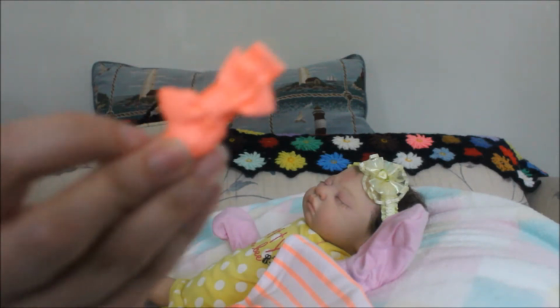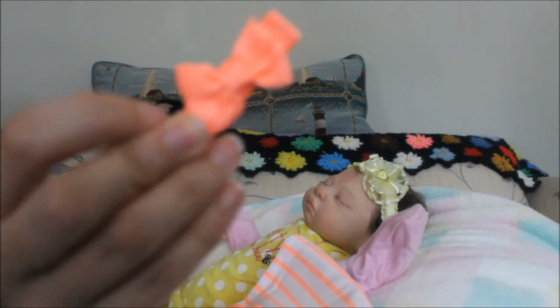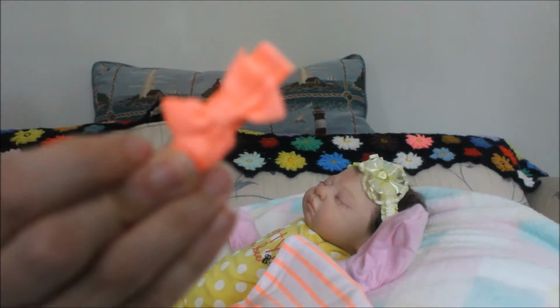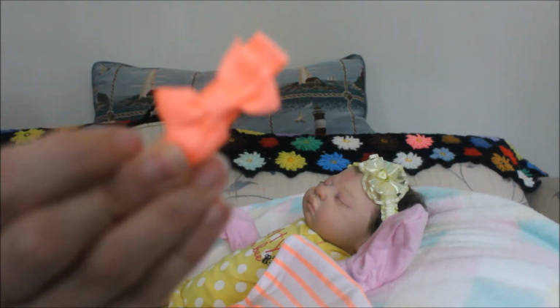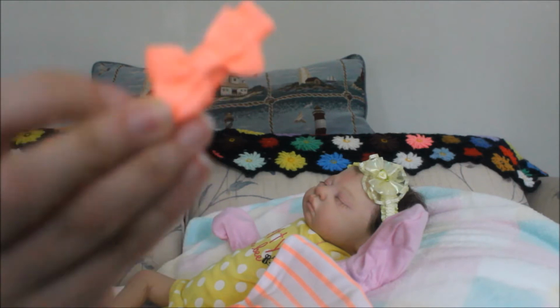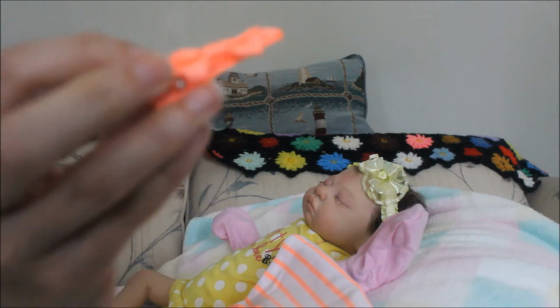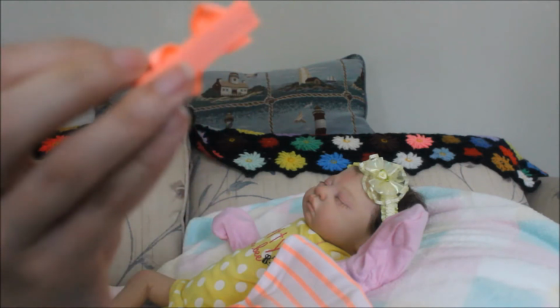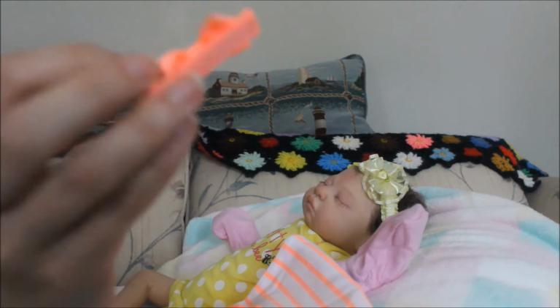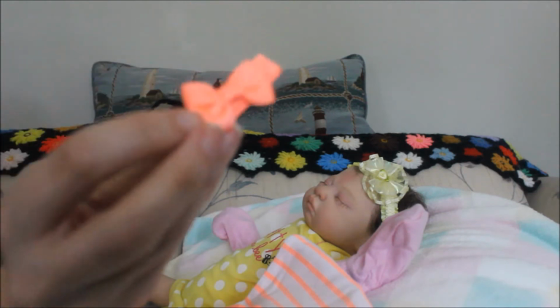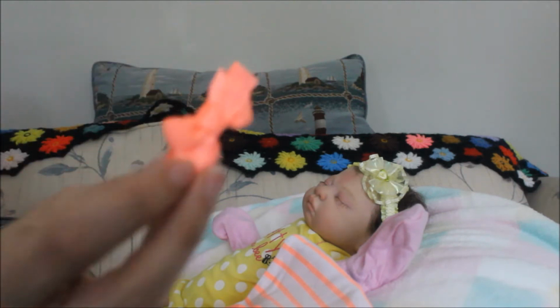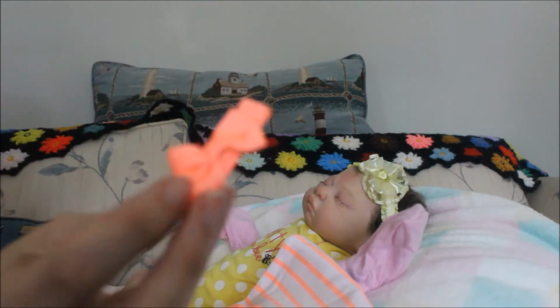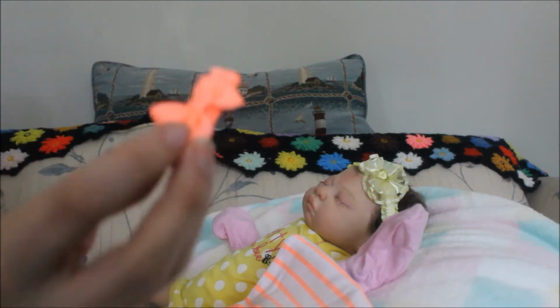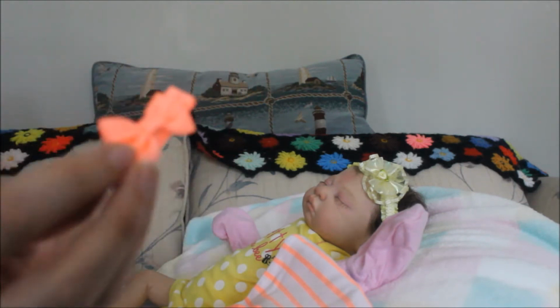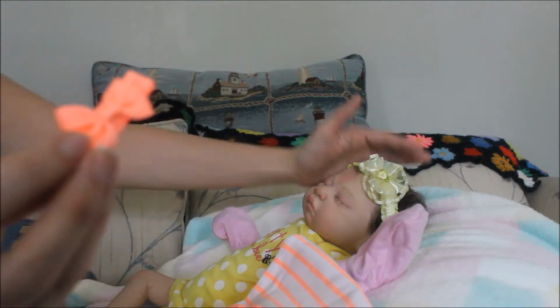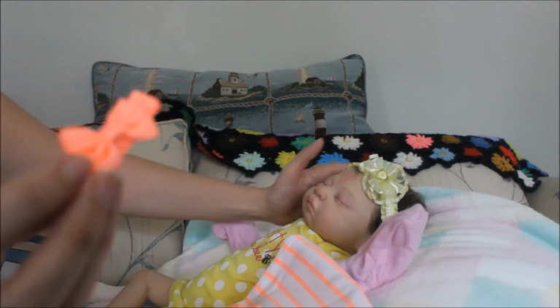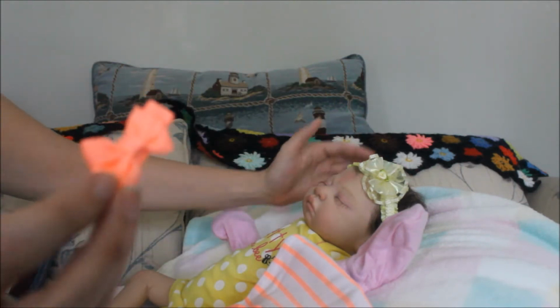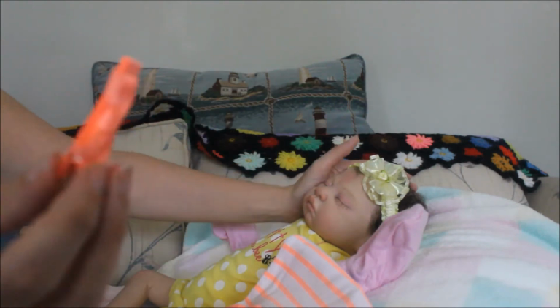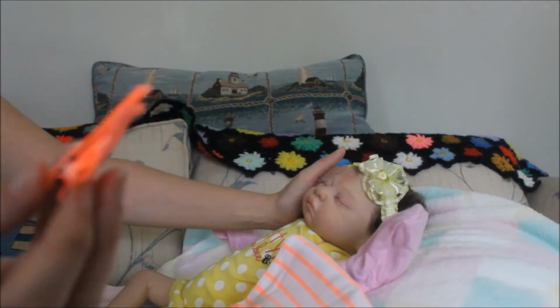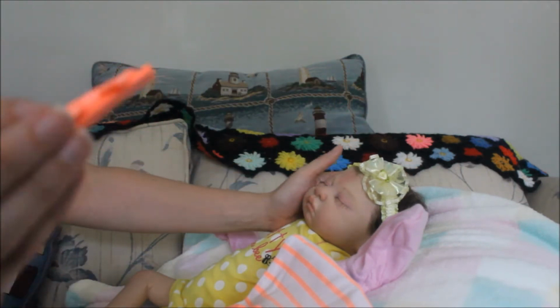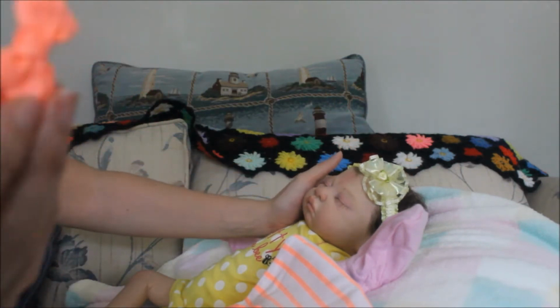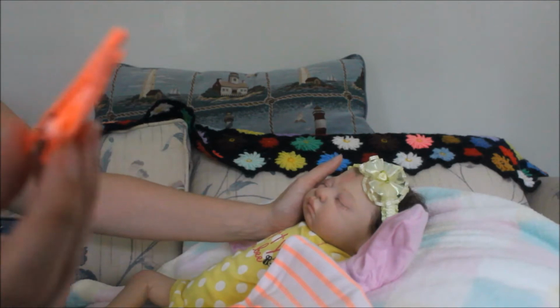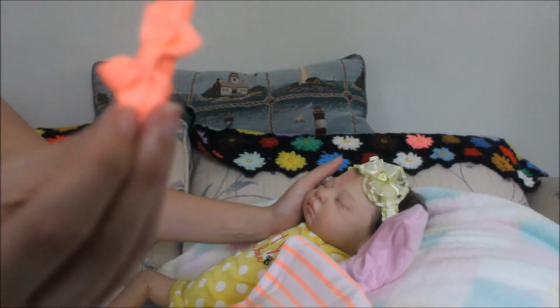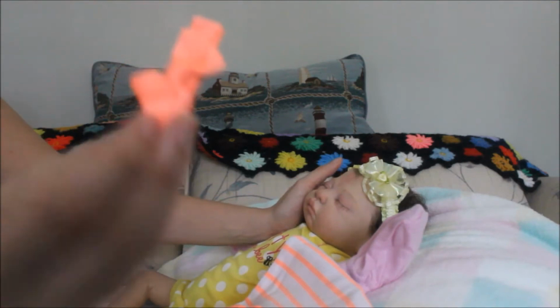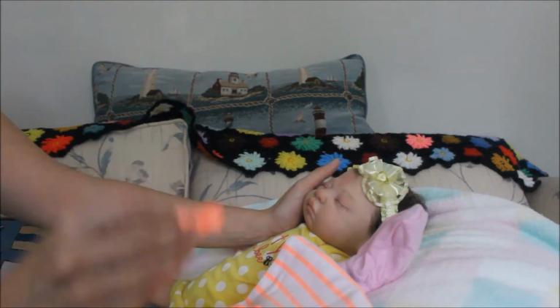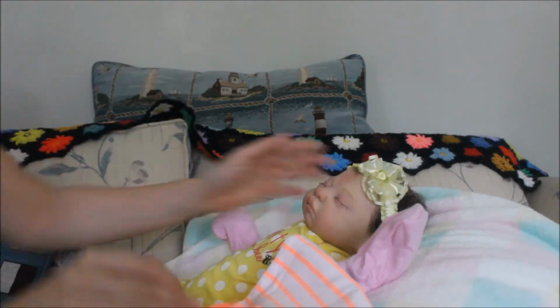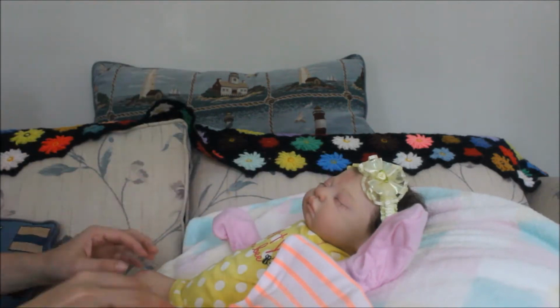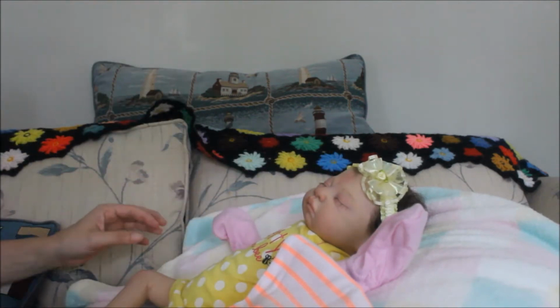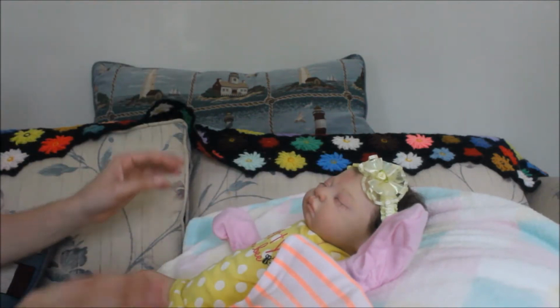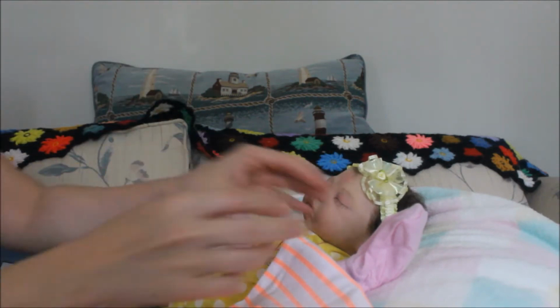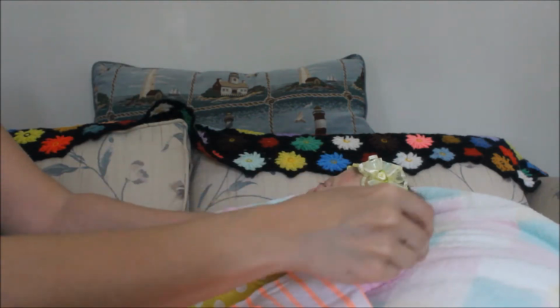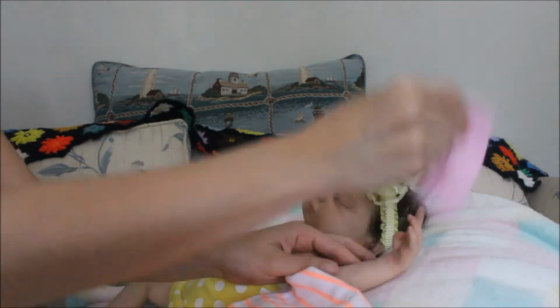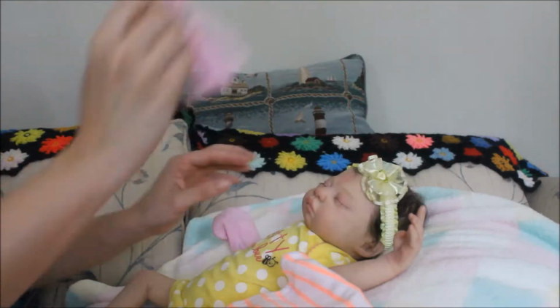I'm gonna try to put this little hairball on her even though she doesn't have much hair — she has a magnet though — so I'm gonna see if it works. Okay, we'll see. So let's get started.